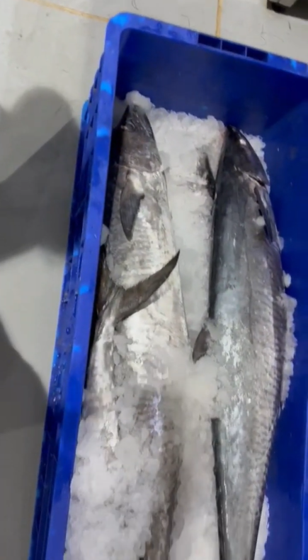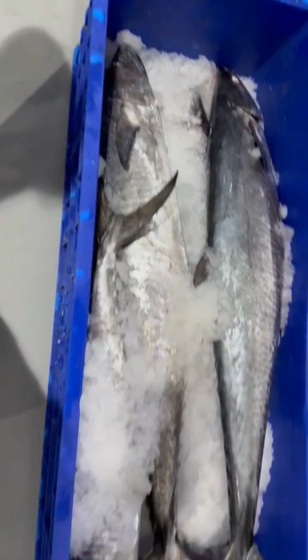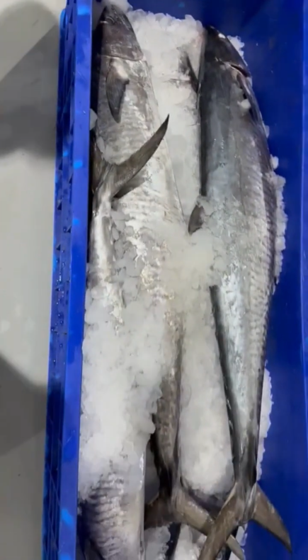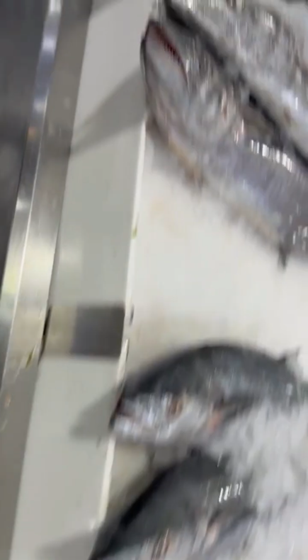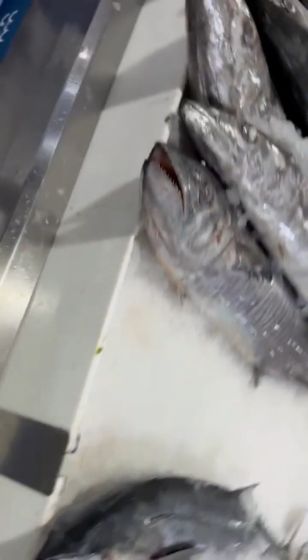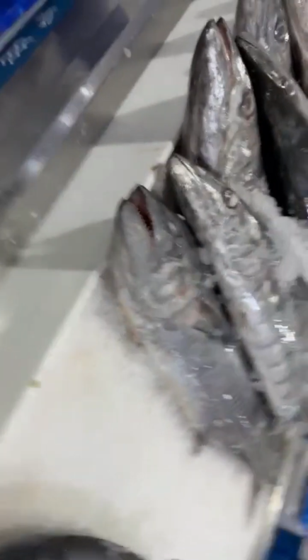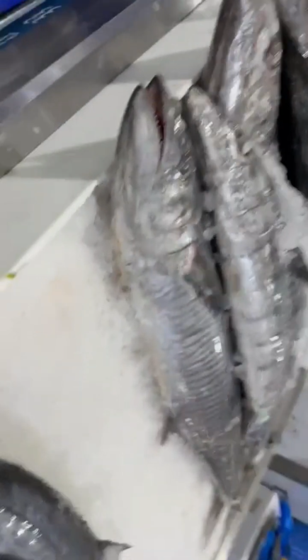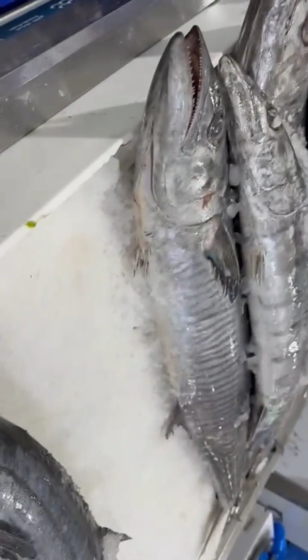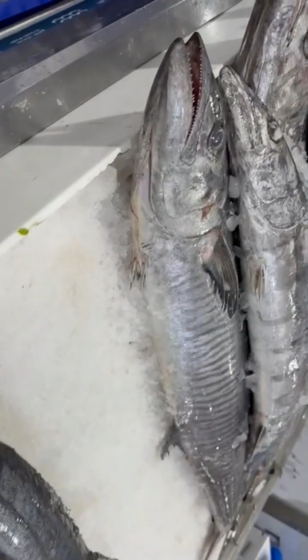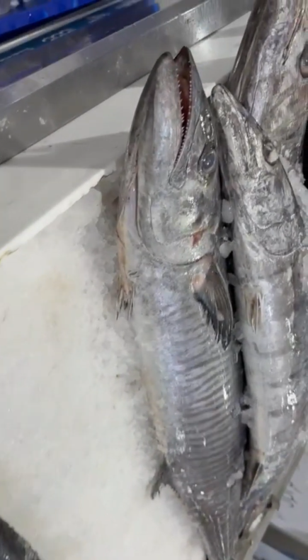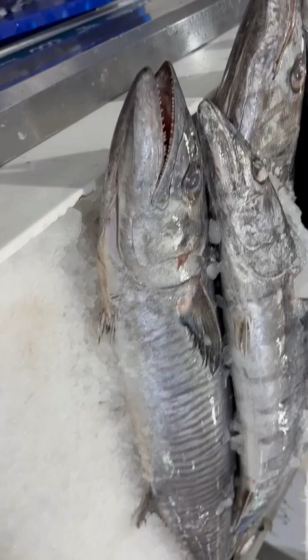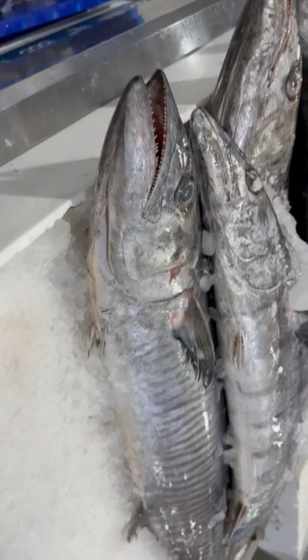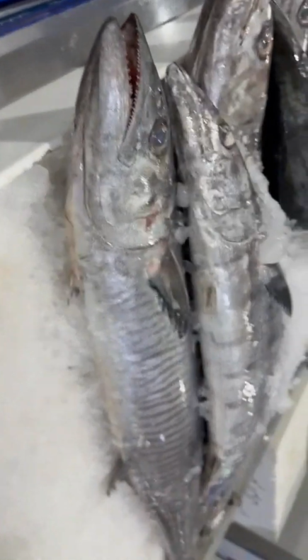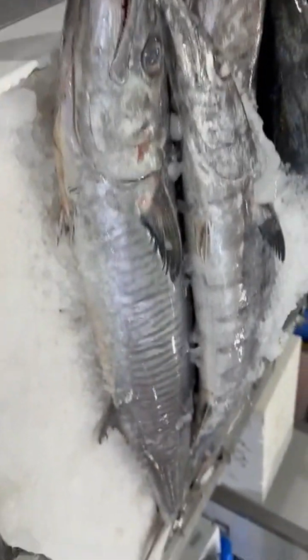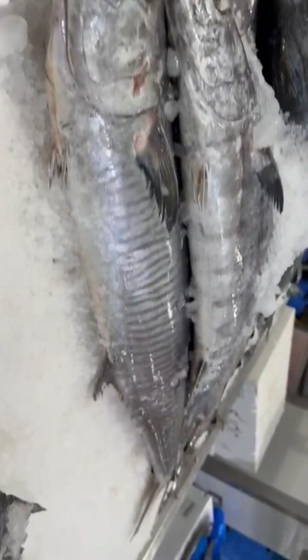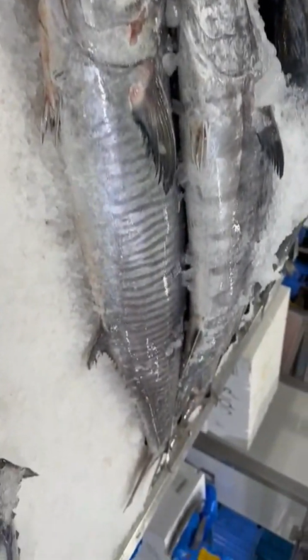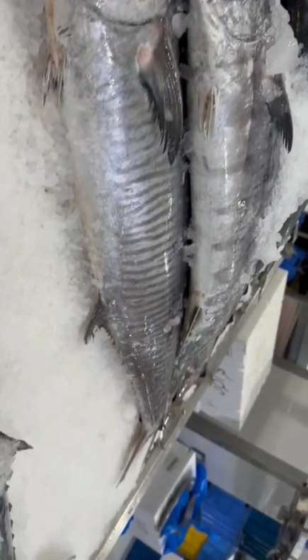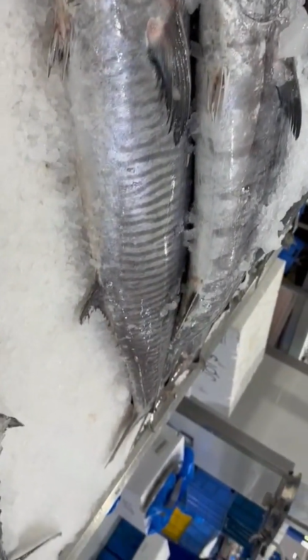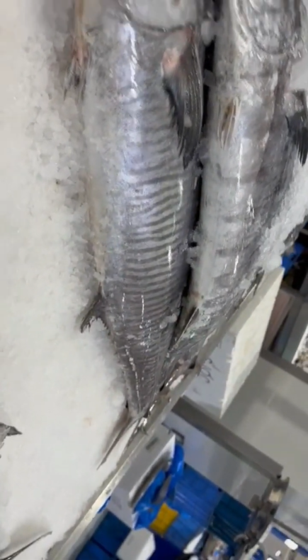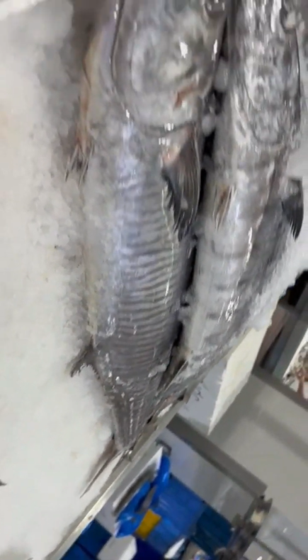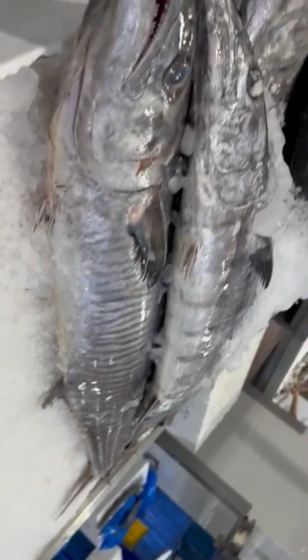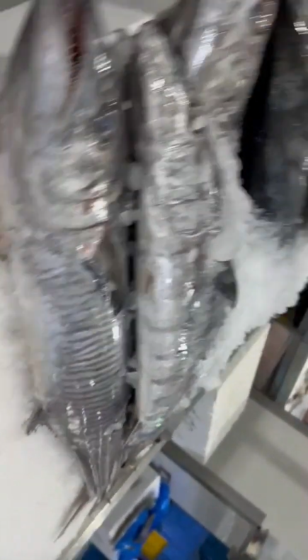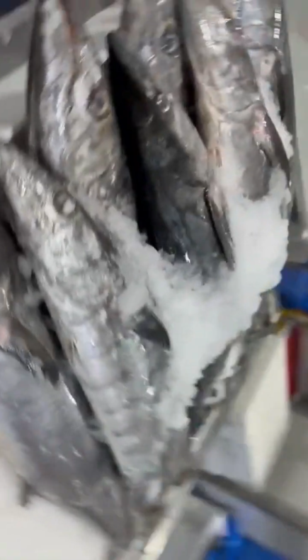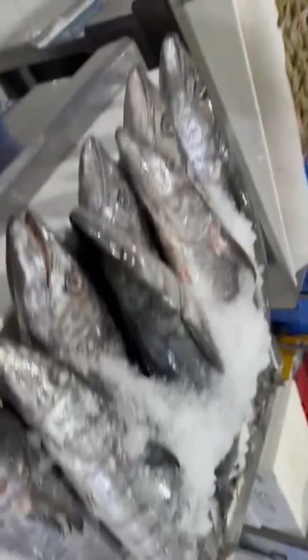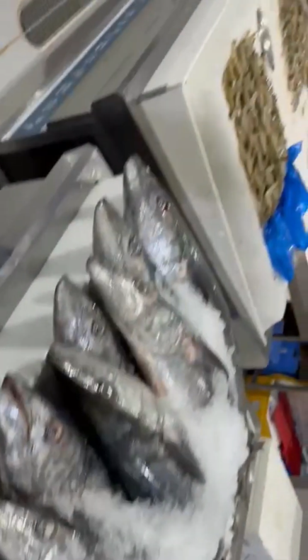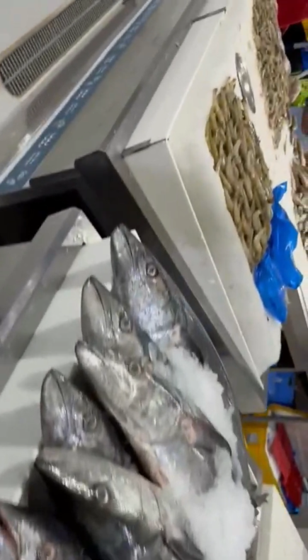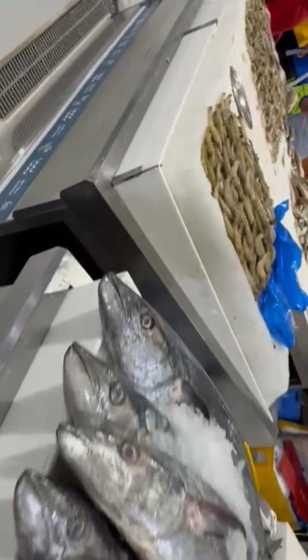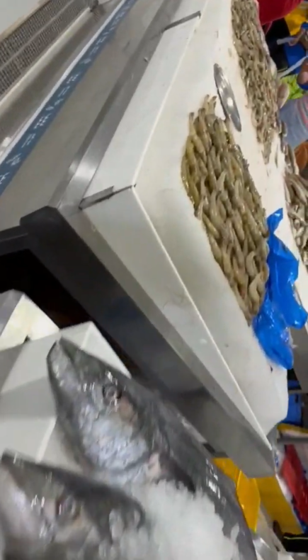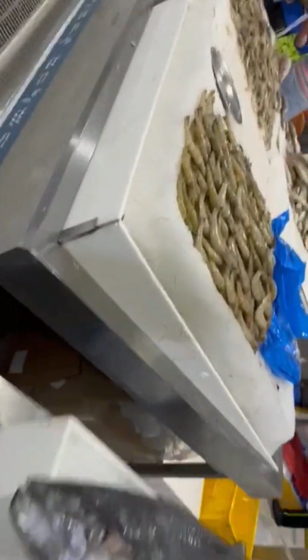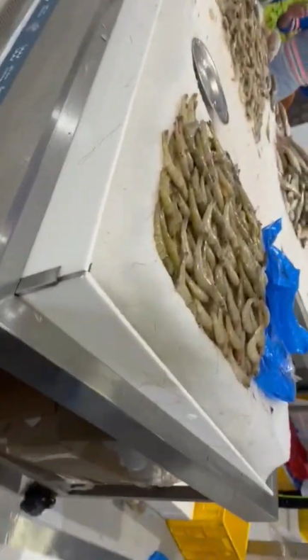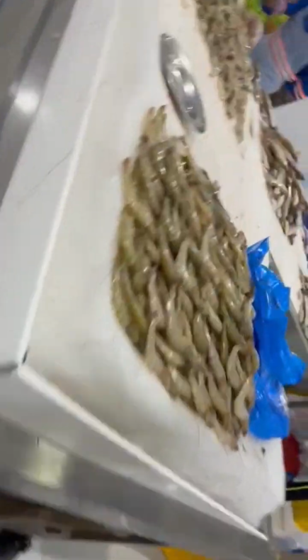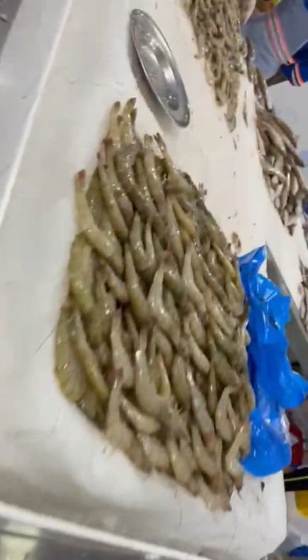These Kingfish are 20 to 40 kilograms. We can cut it into 1 to 2 kg portions.